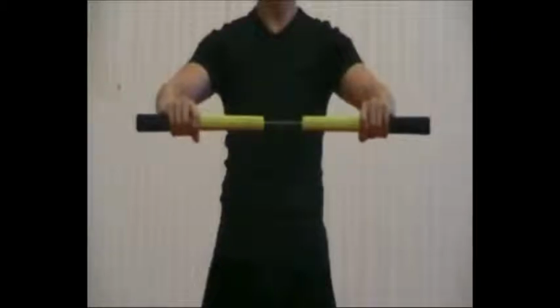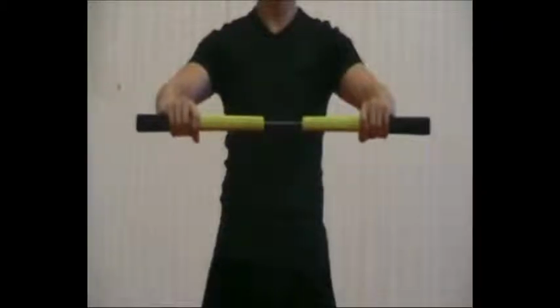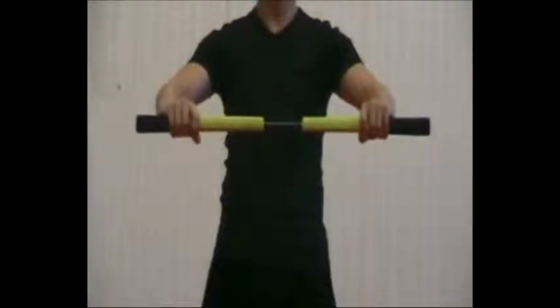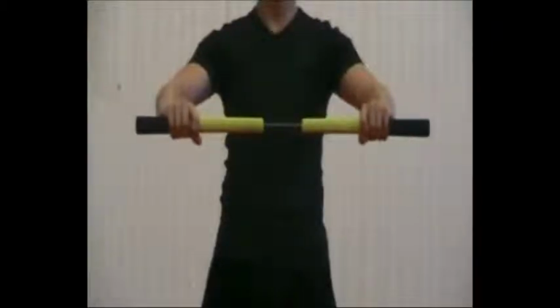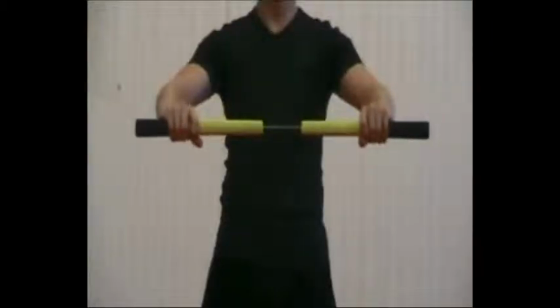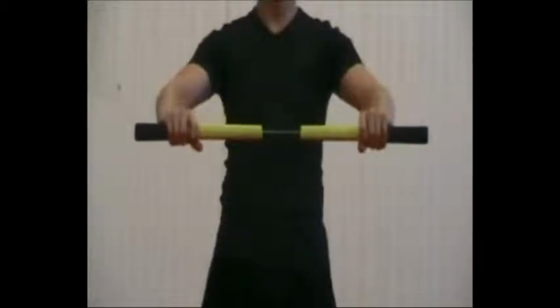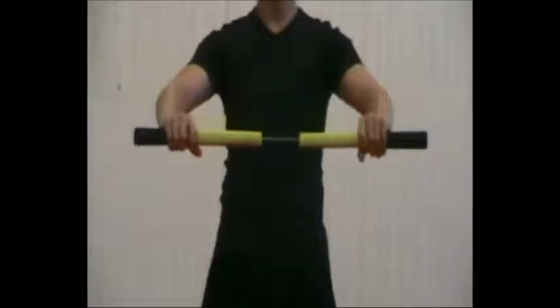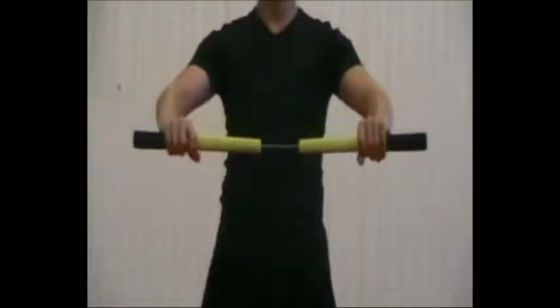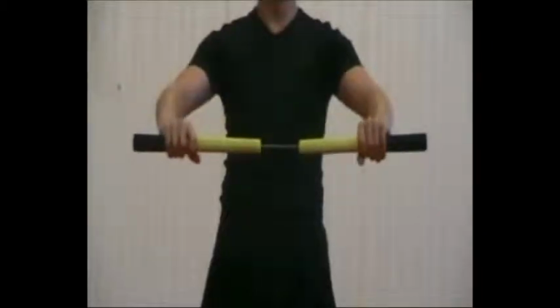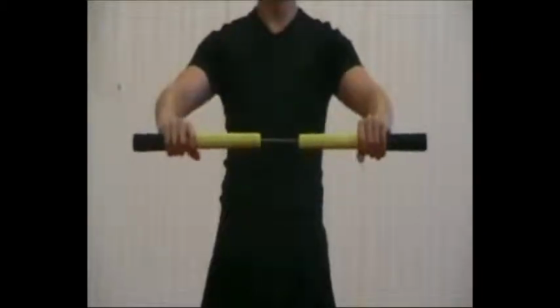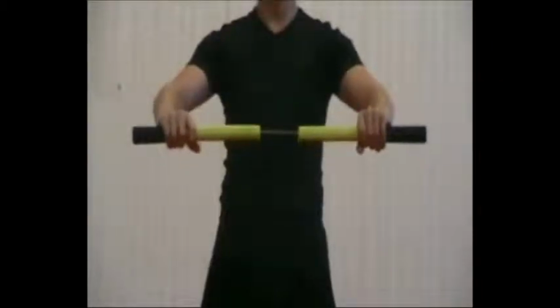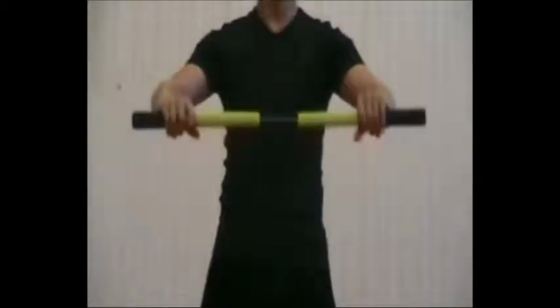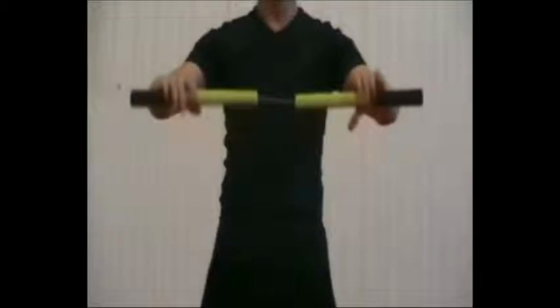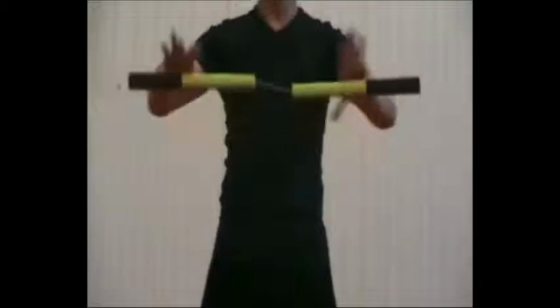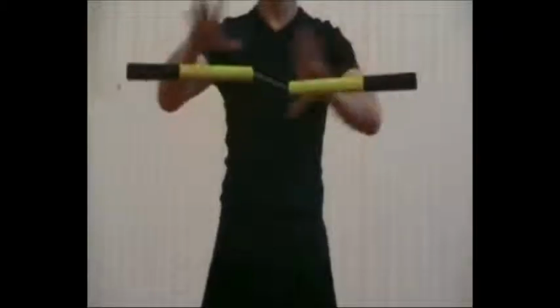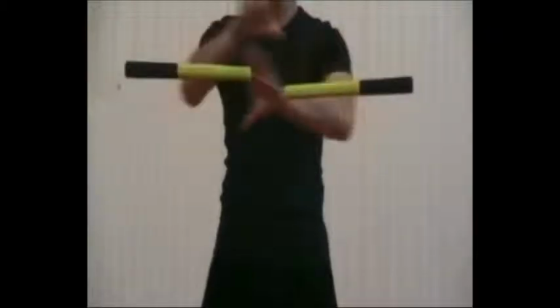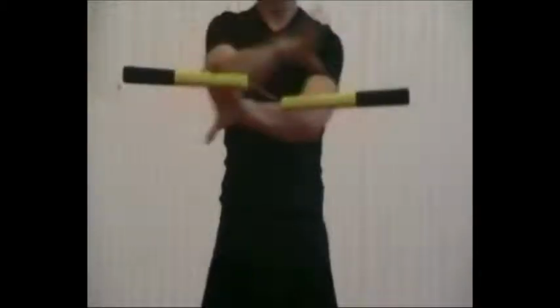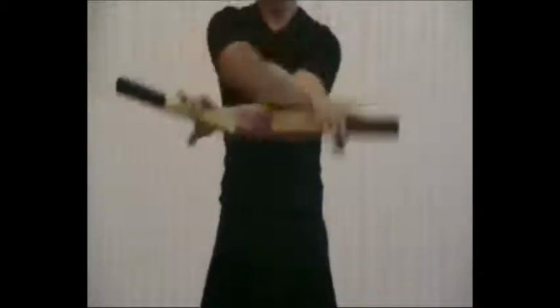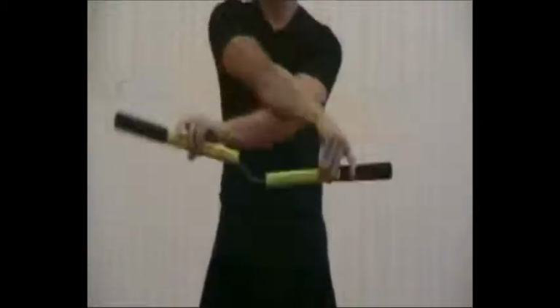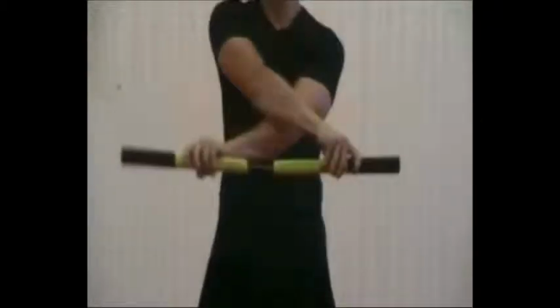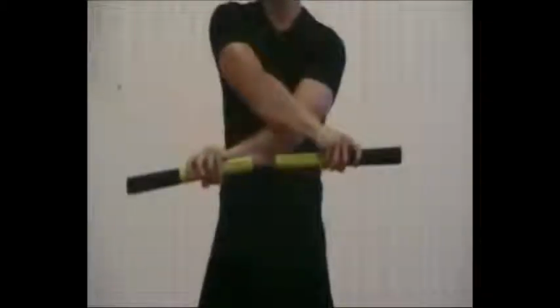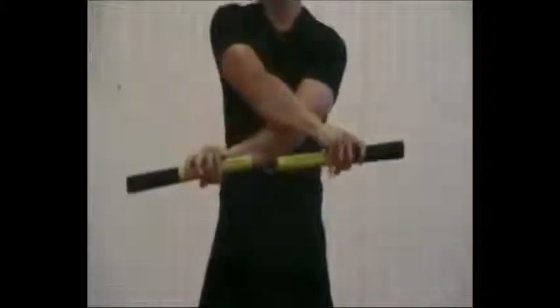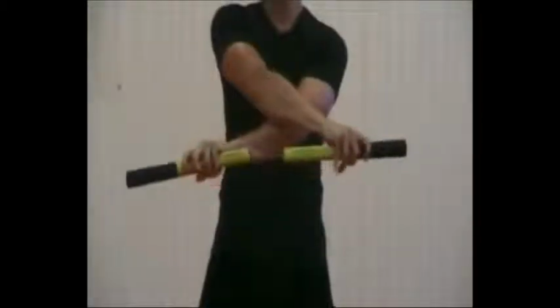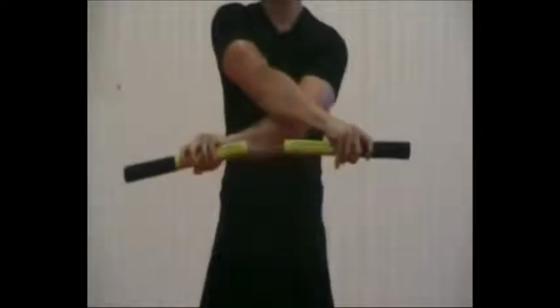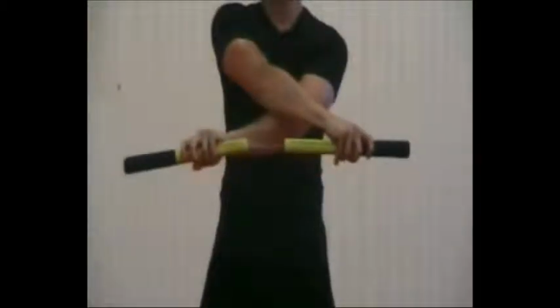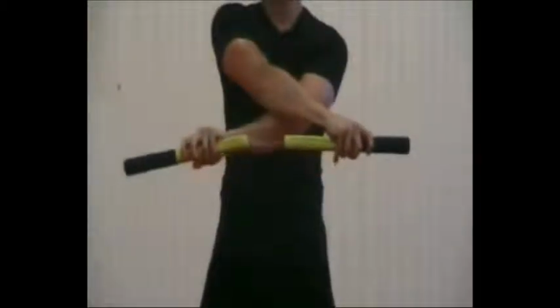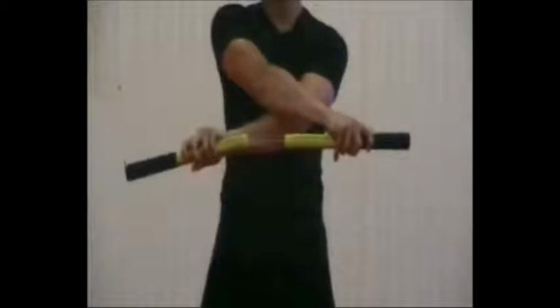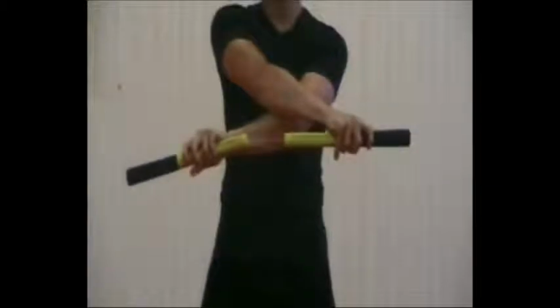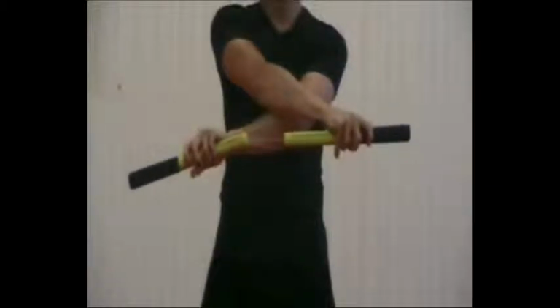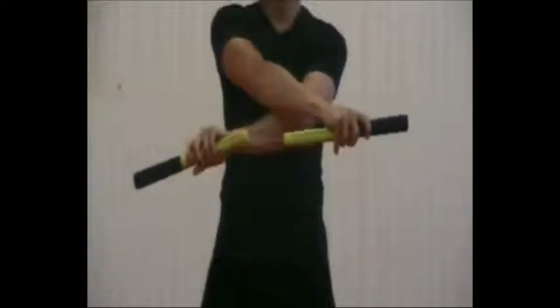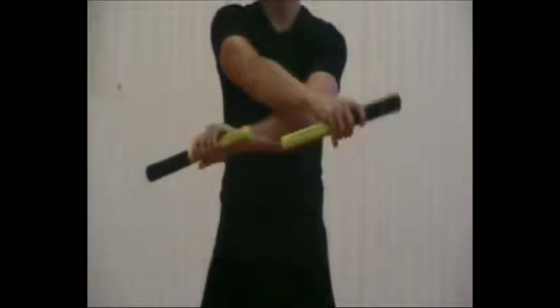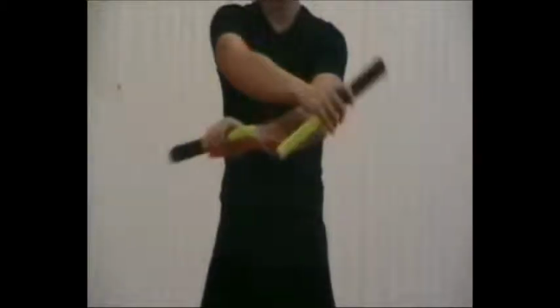Now we try to make the move, so you start by throwing the nunchaku a little bit up, then you cross your arms and grab the nunchaku. From here you pull it out, so your arms are normal again.